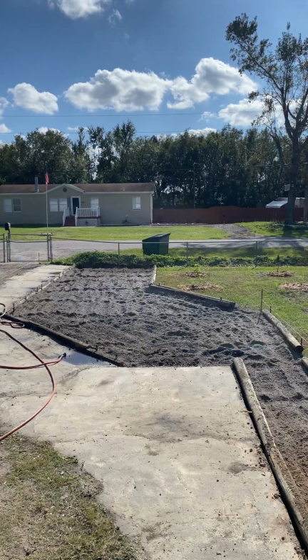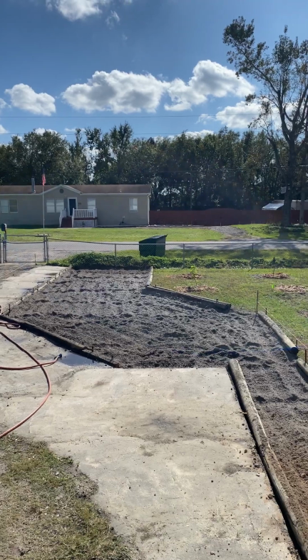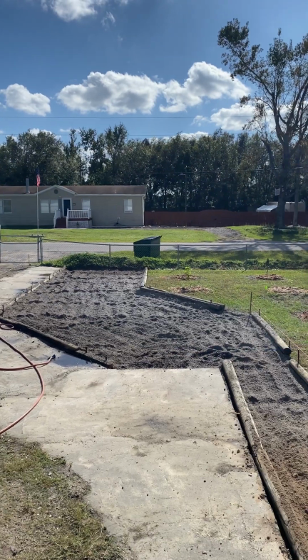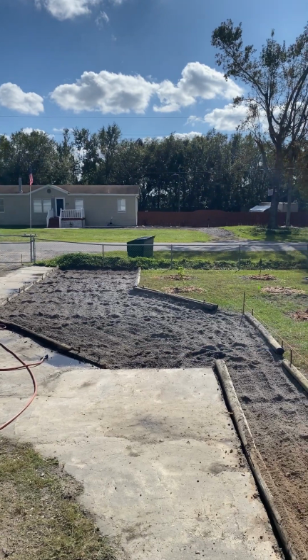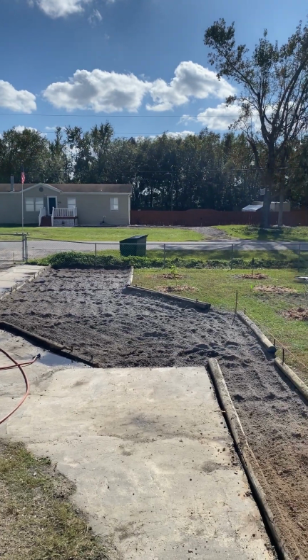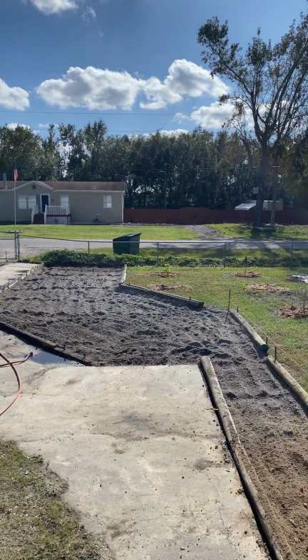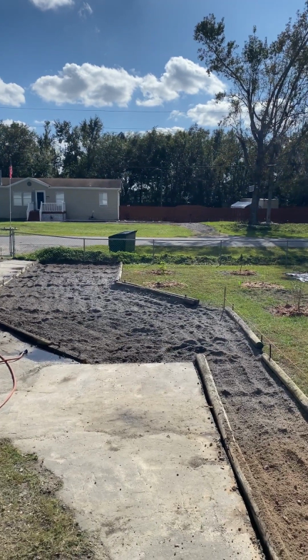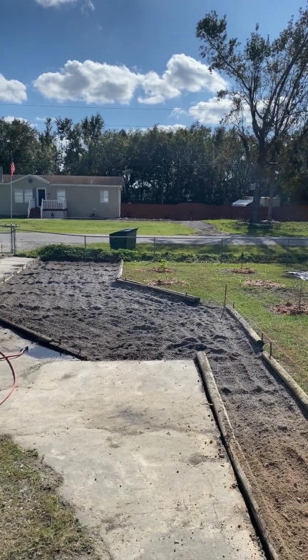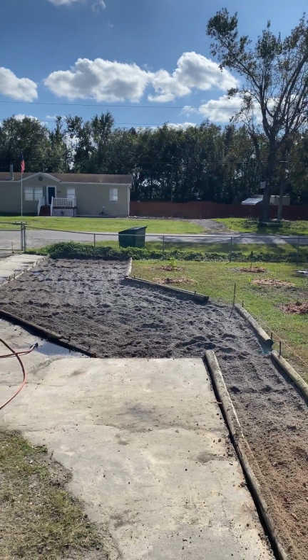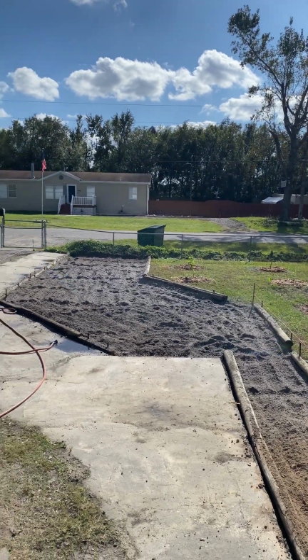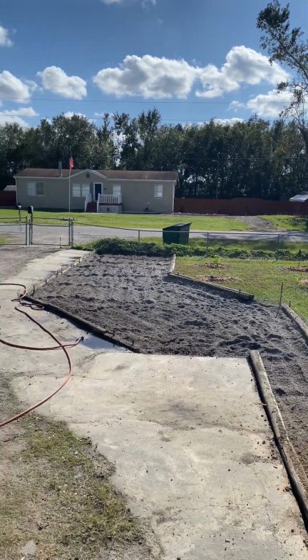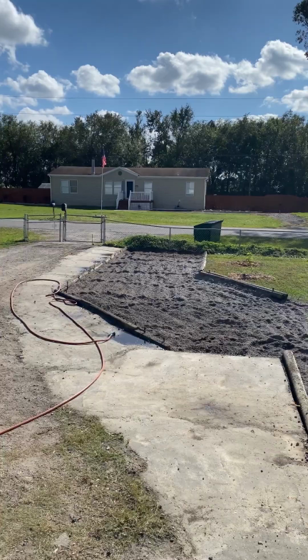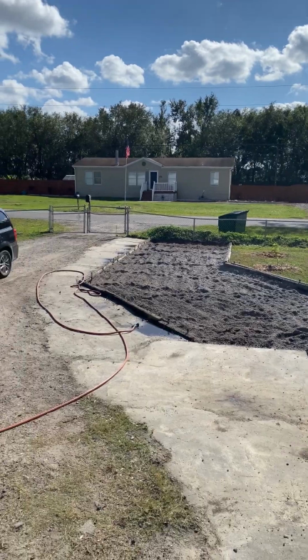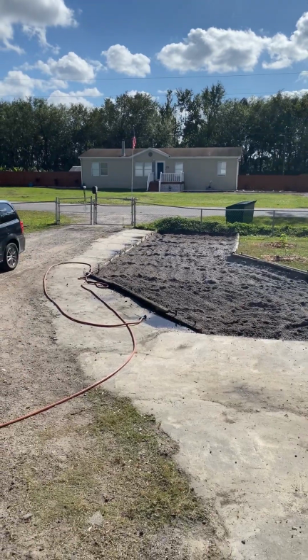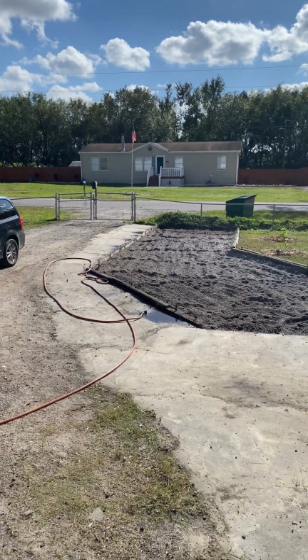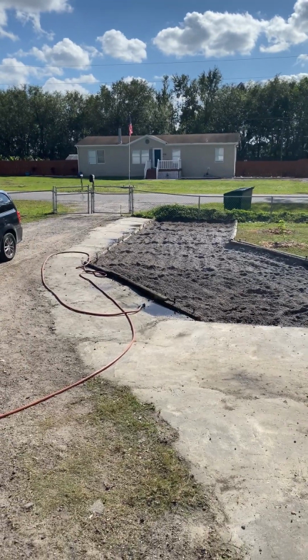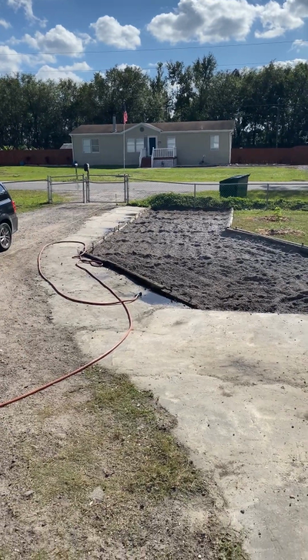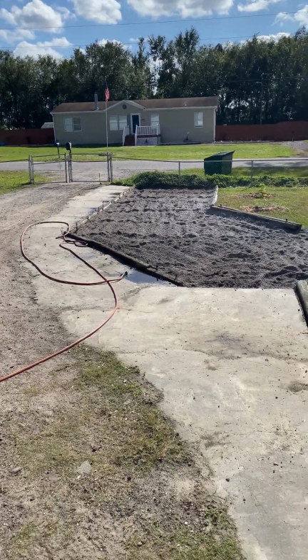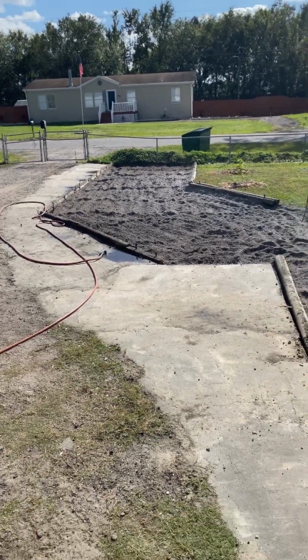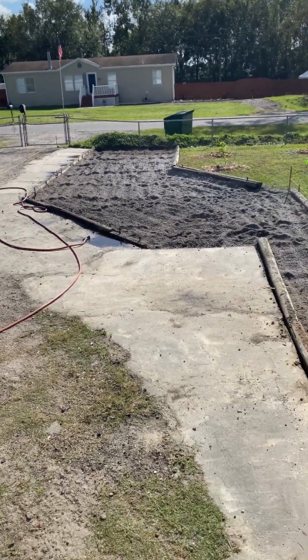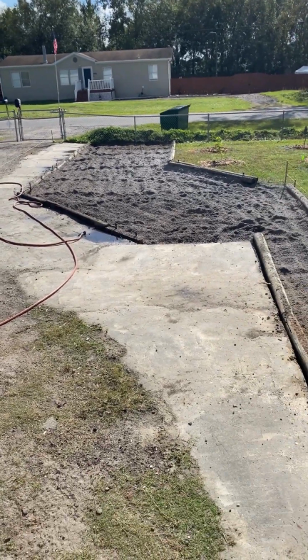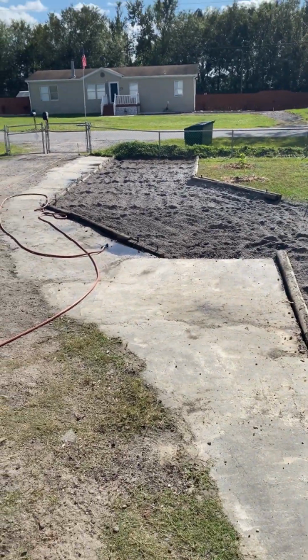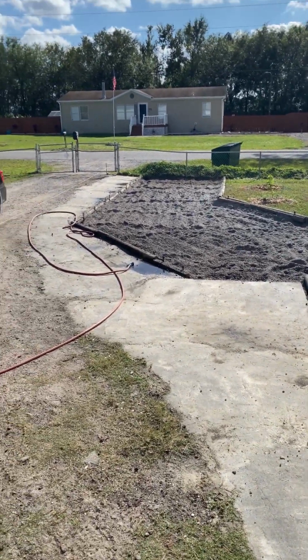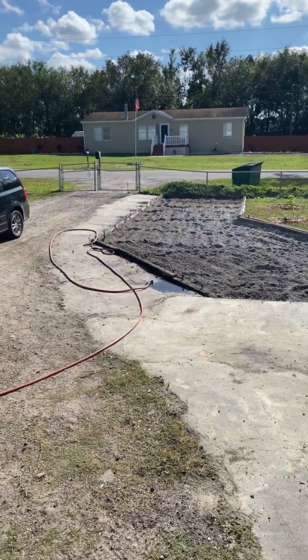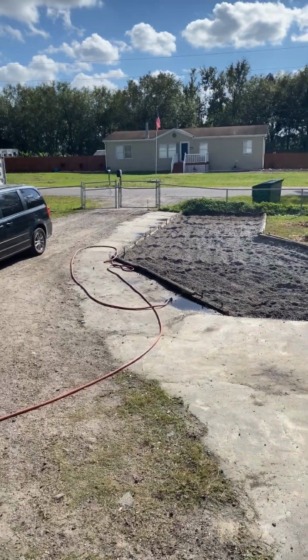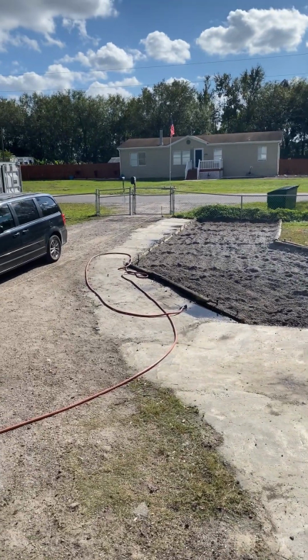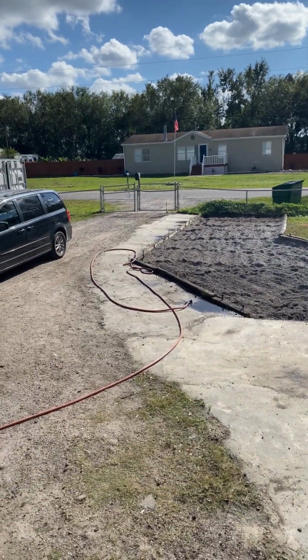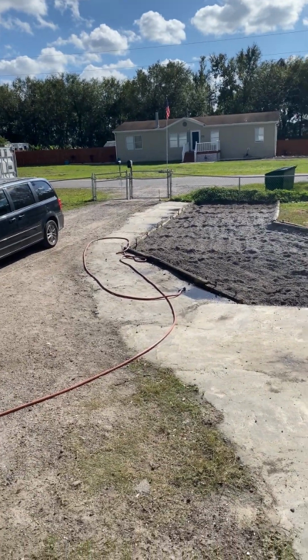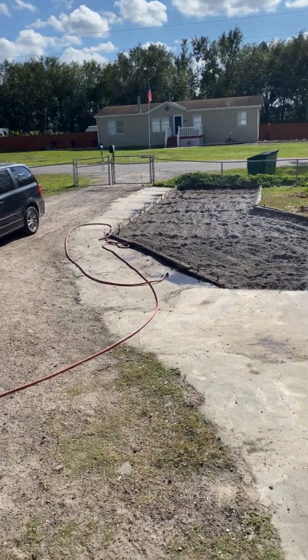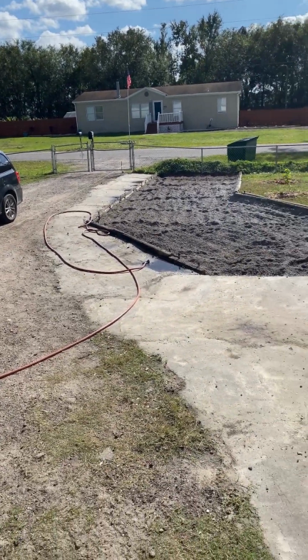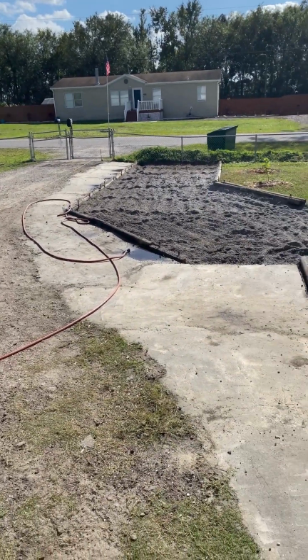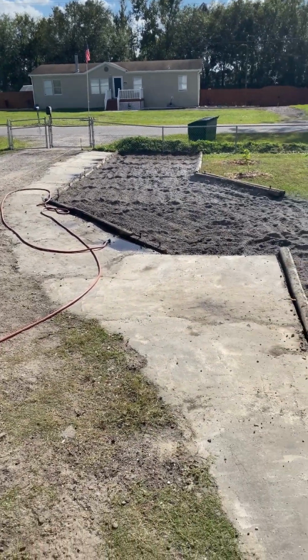I'm Farmer Girl and I thought I'd give you a quick update on what's happening here with our property. Right here, Mr. Pretend Farmer Girl put in some concrete so that when we drive in the gate and come to the left, we'll have a better place to park.